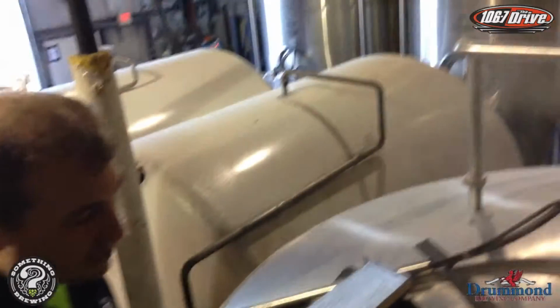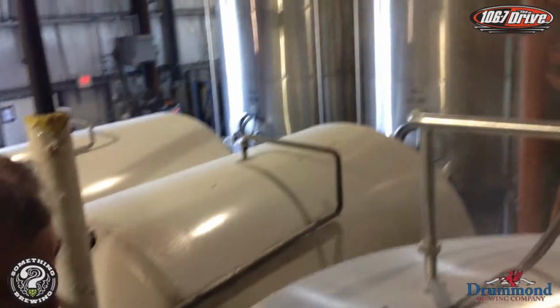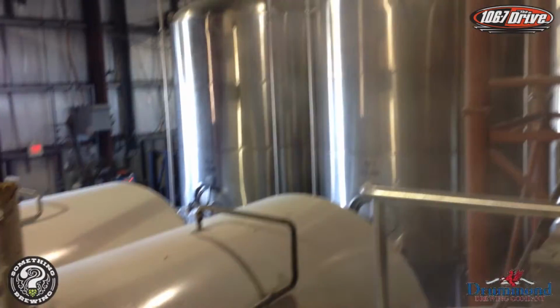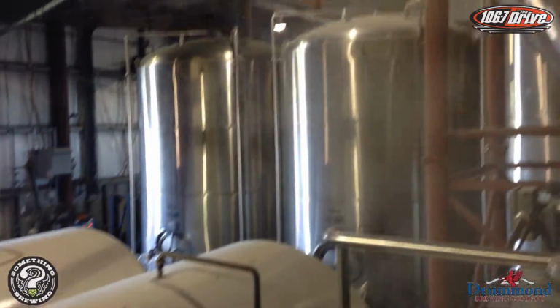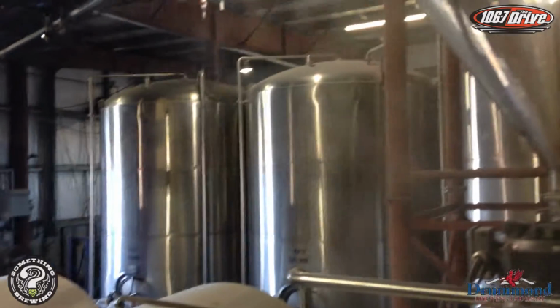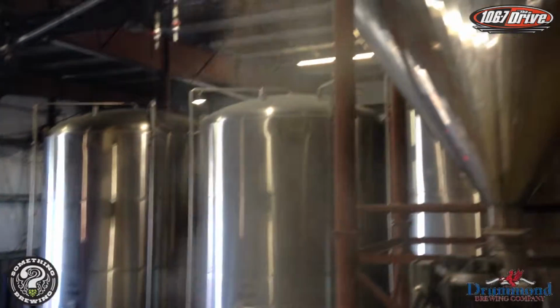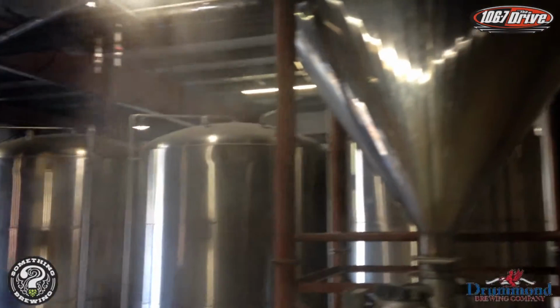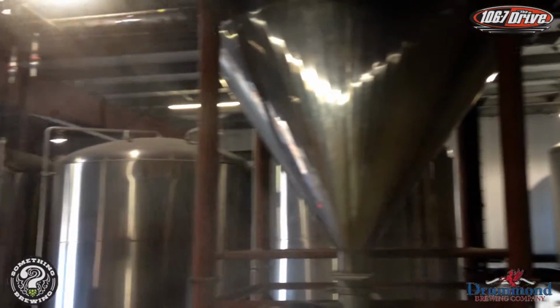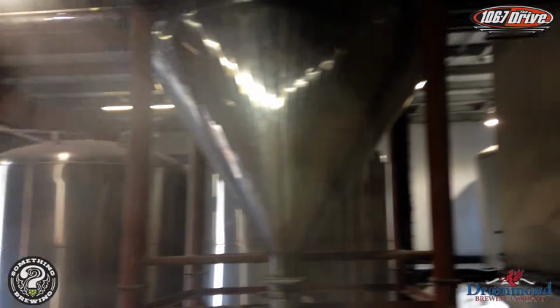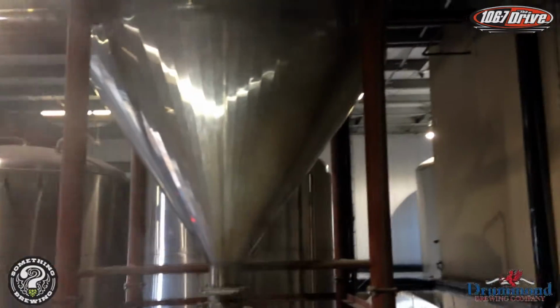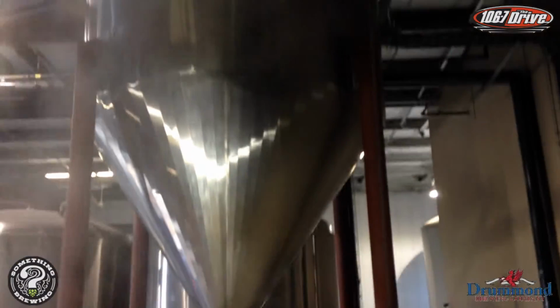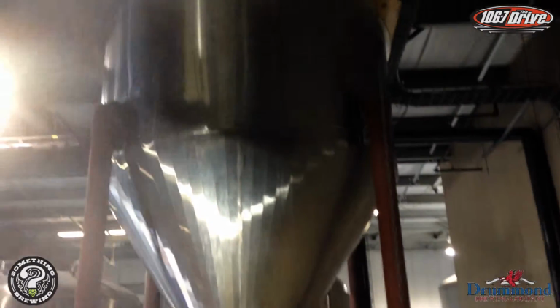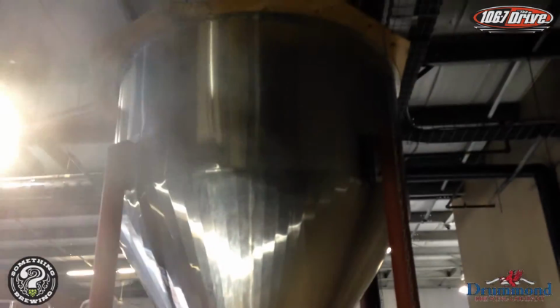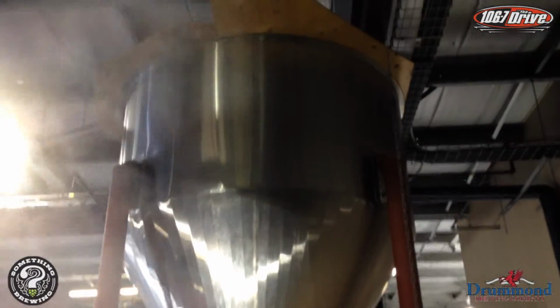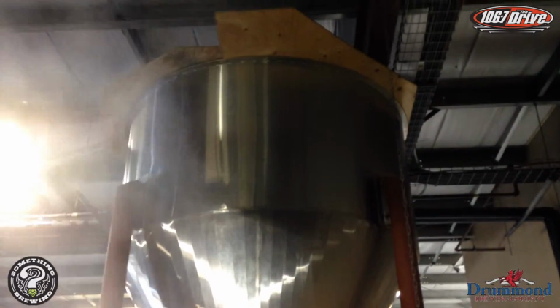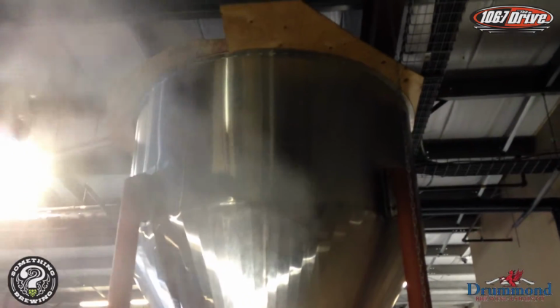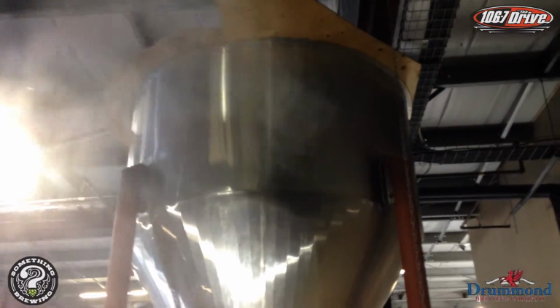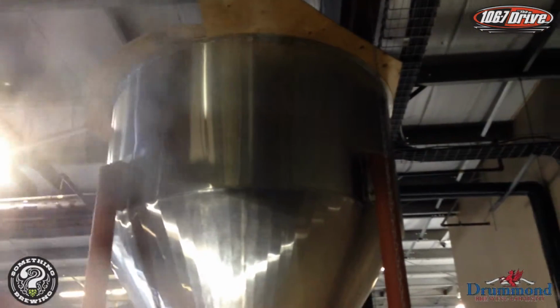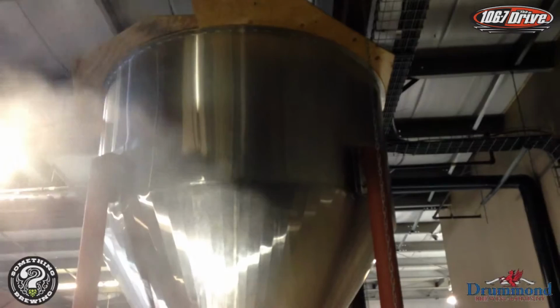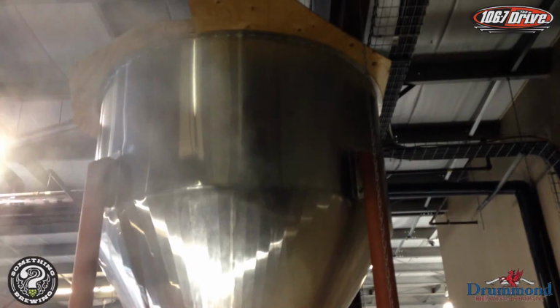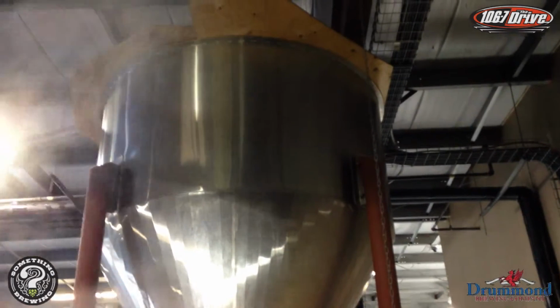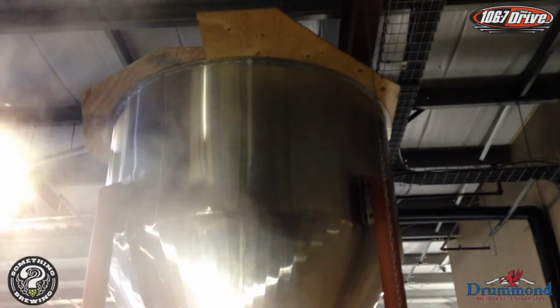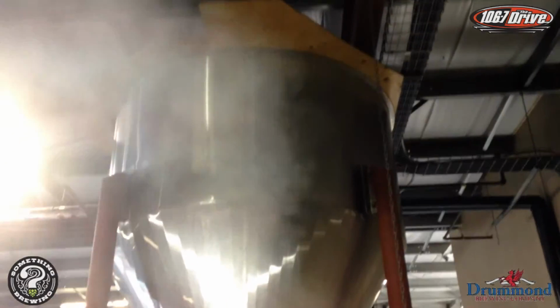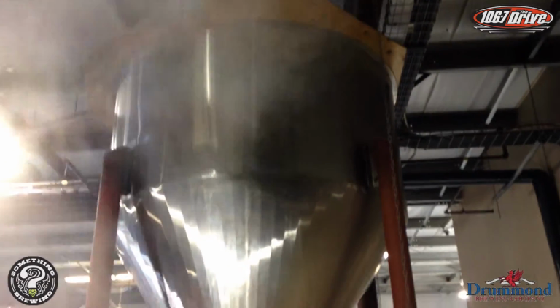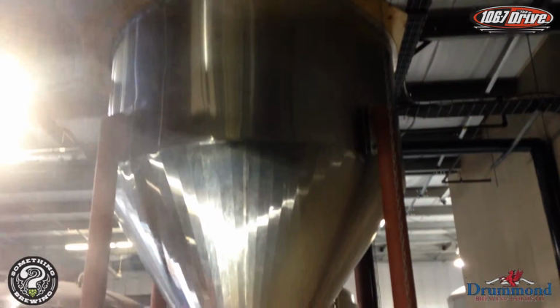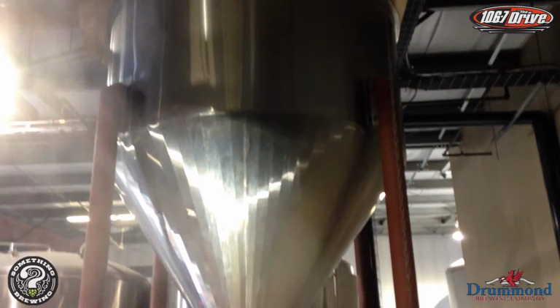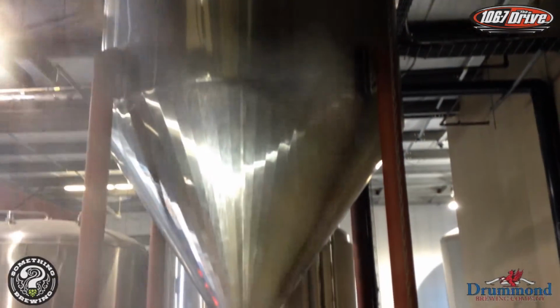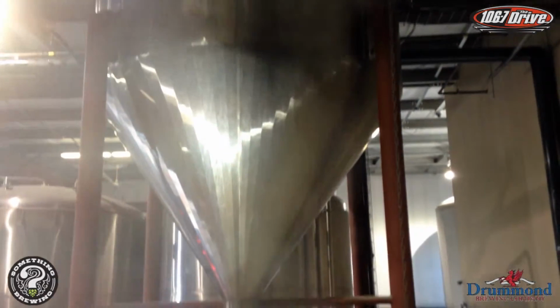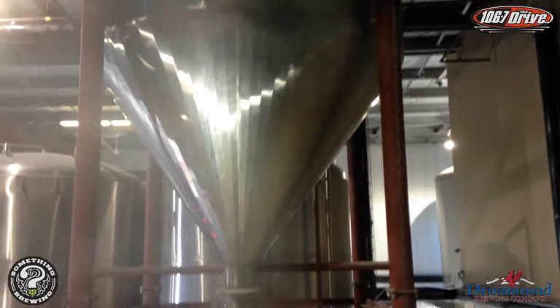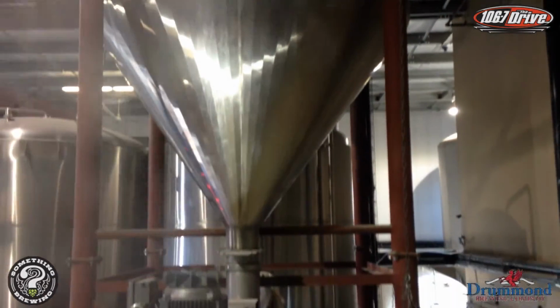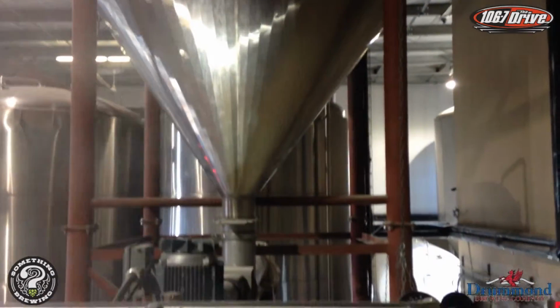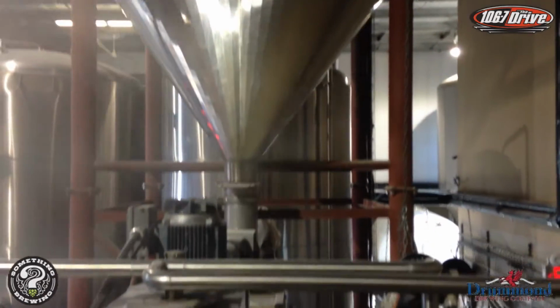Essentially what we do here is we run through a mill — we get our grain brought in, the barley bulk-loaded in from Alex, go through the mill, bring it in here and mix it up with water at different temperatures.